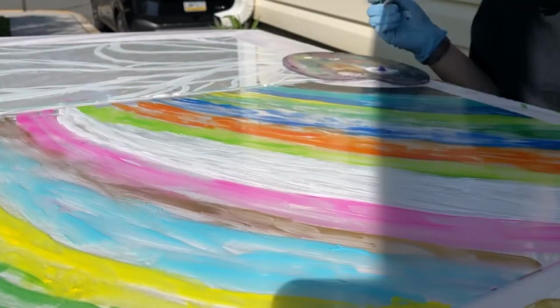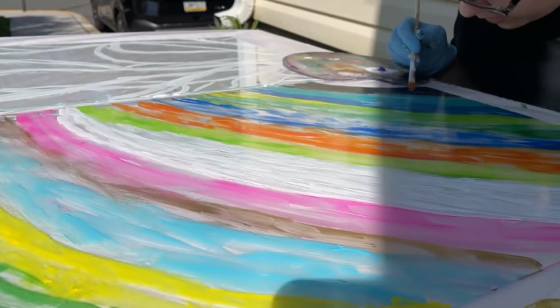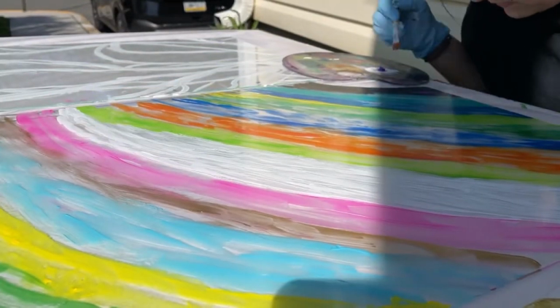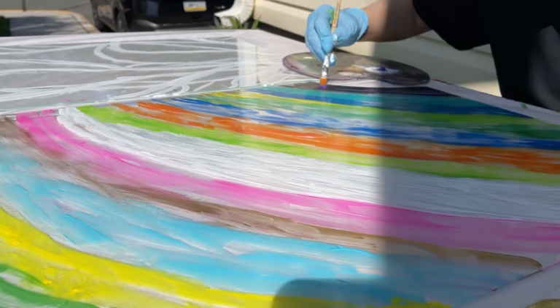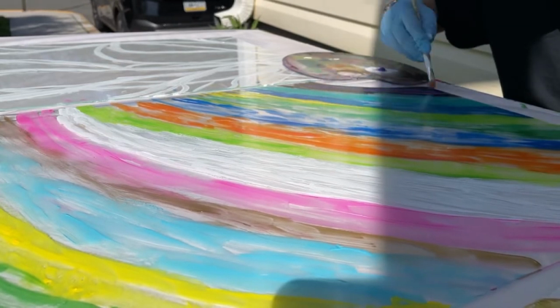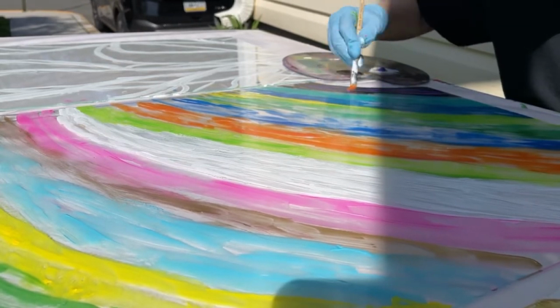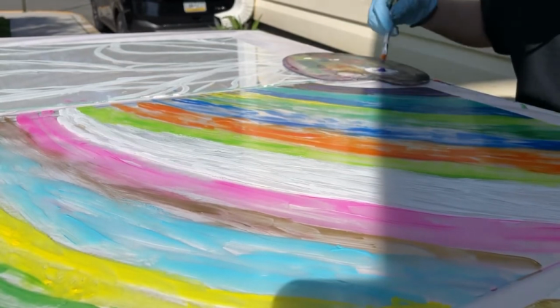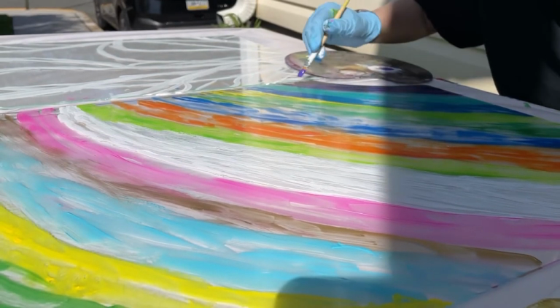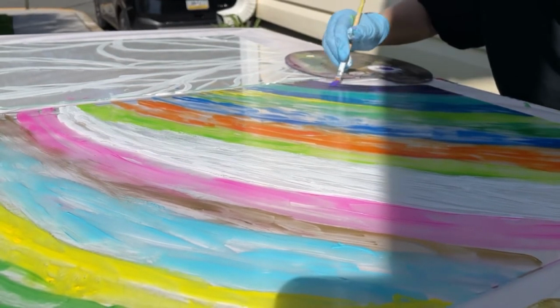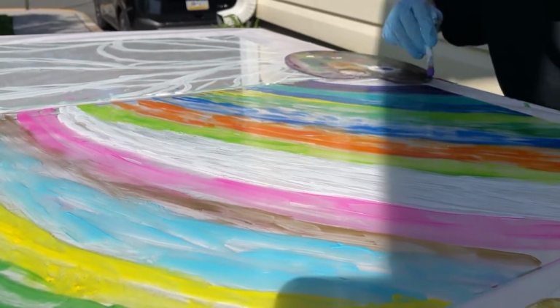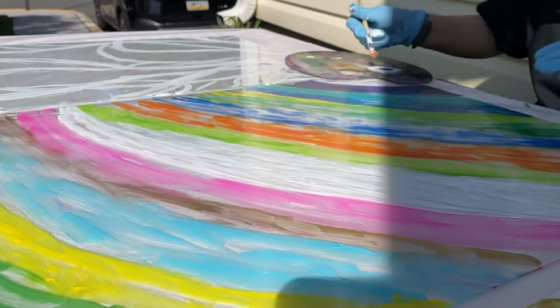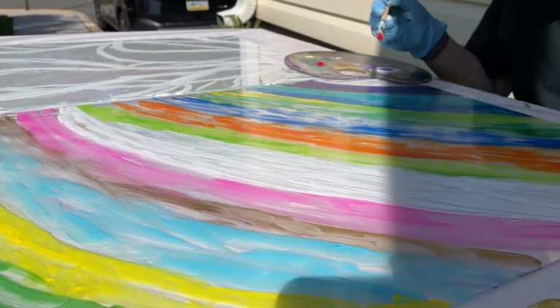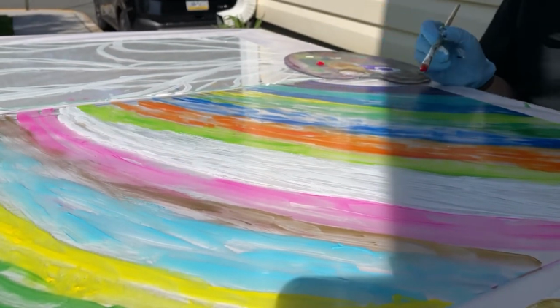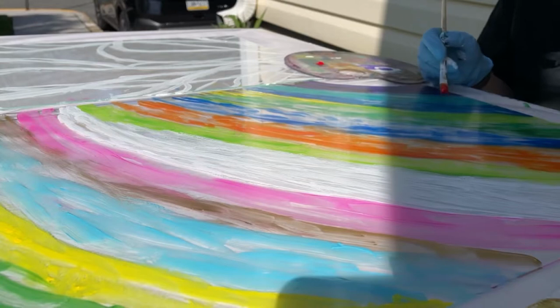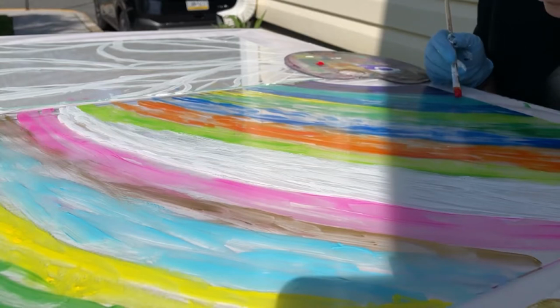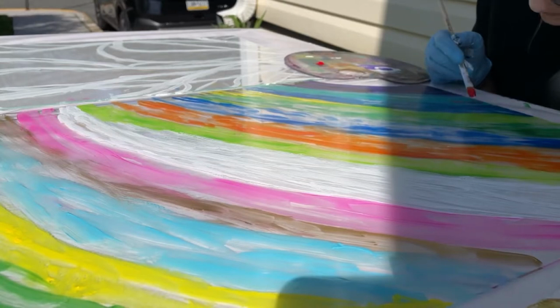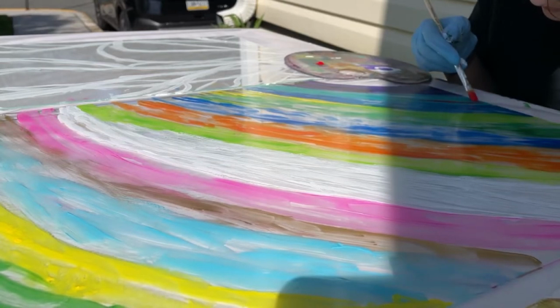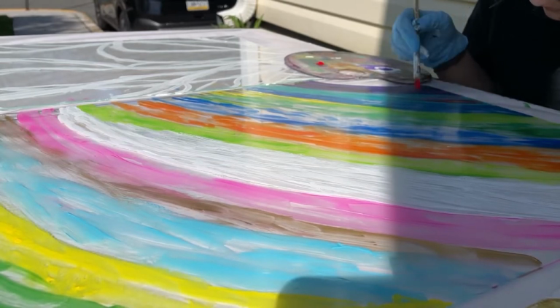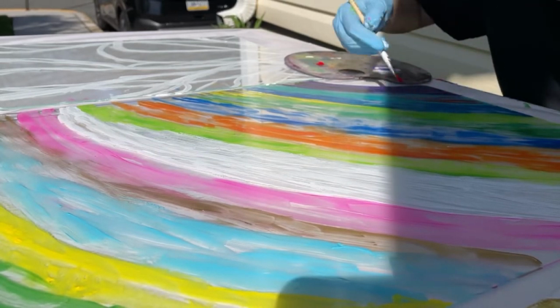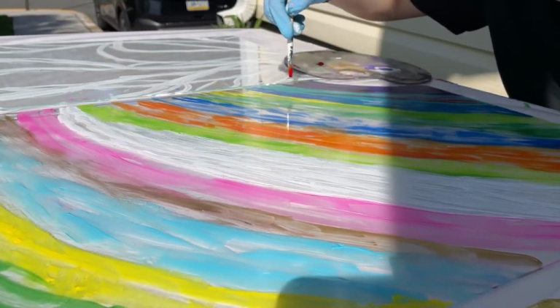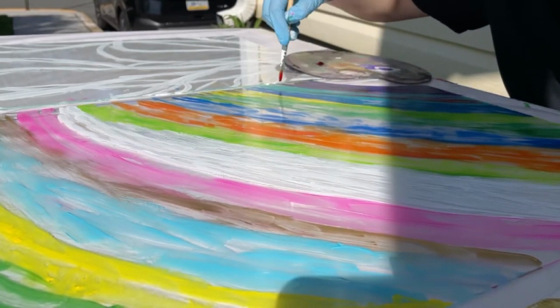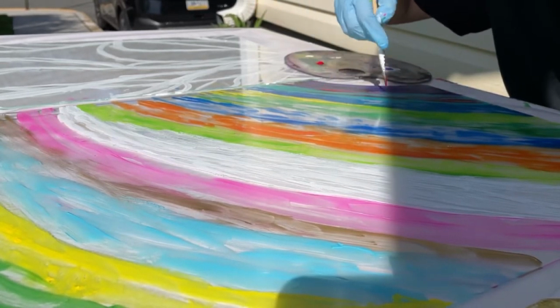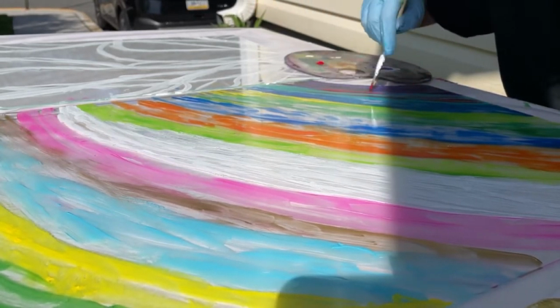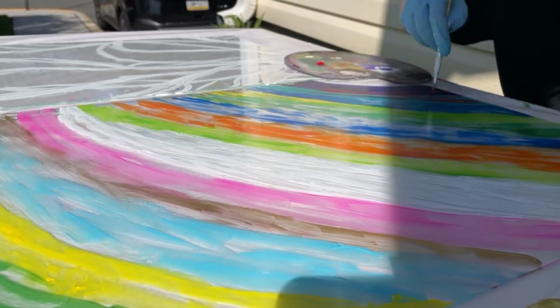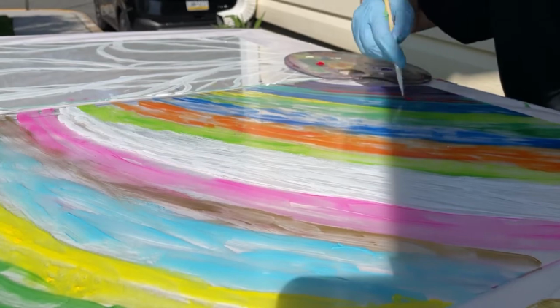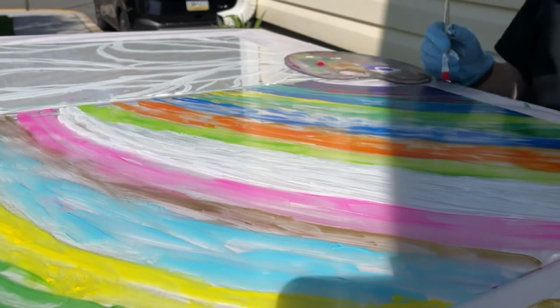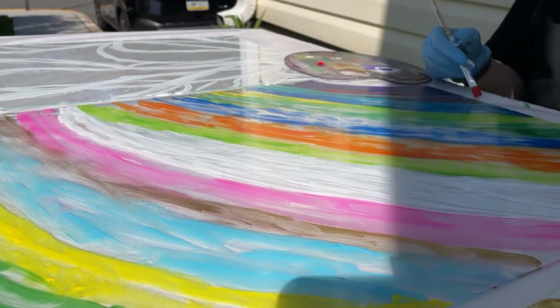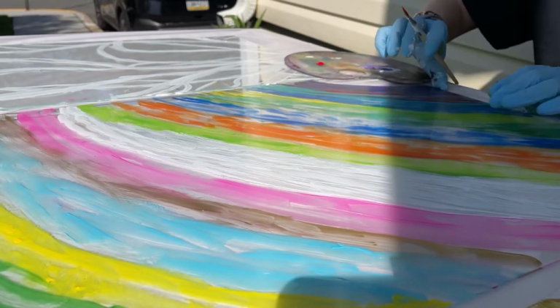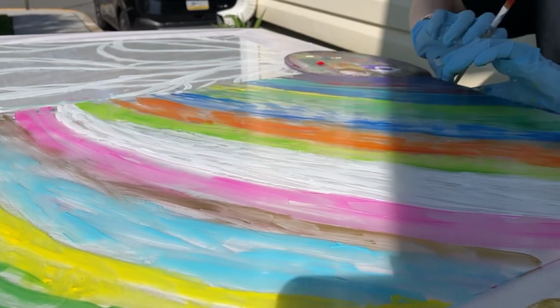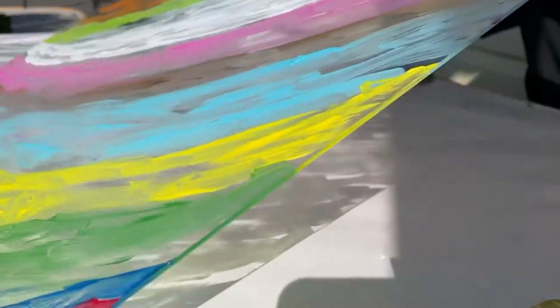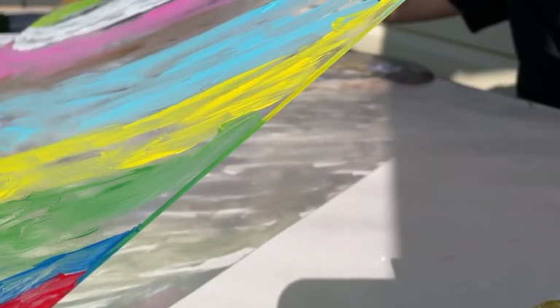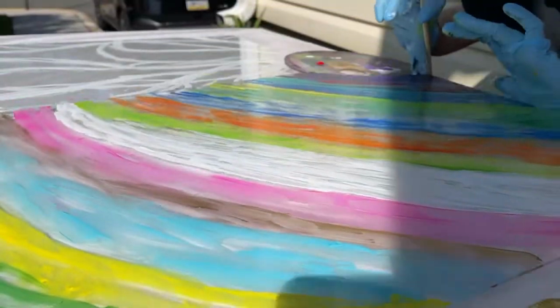I kept adding little strokes, first to the black just as a background layer to see if it looked good, and it did. So I continued to put different colored paint on top of each liney thingamajig of color.